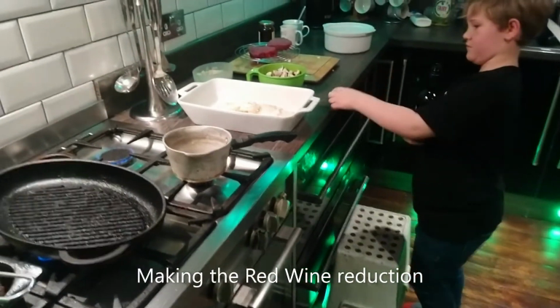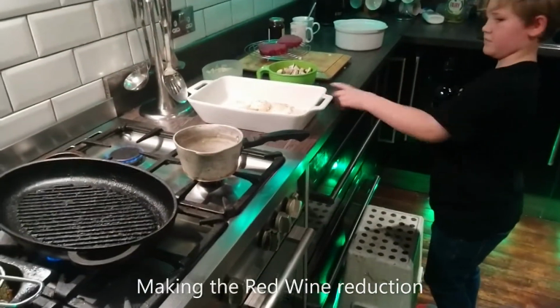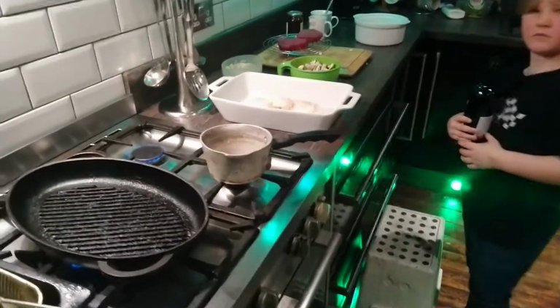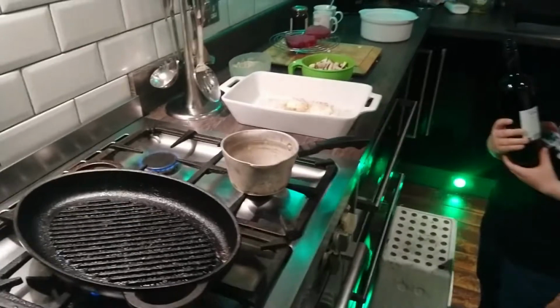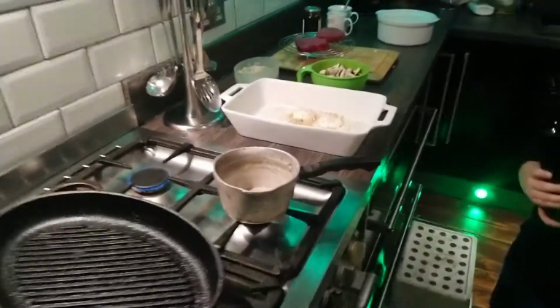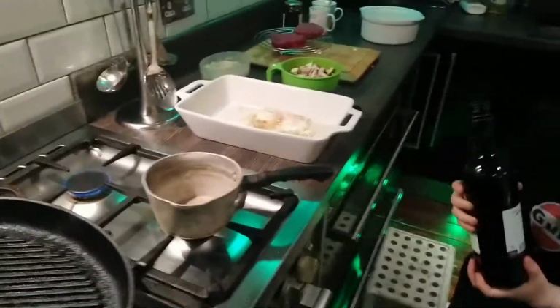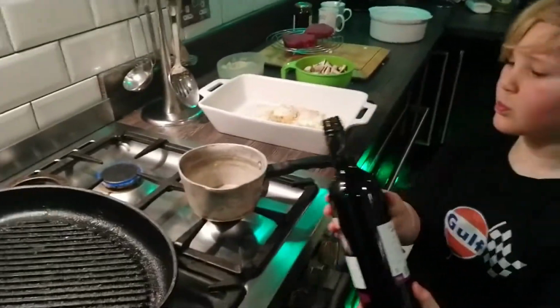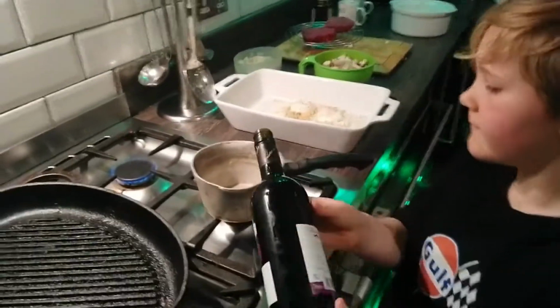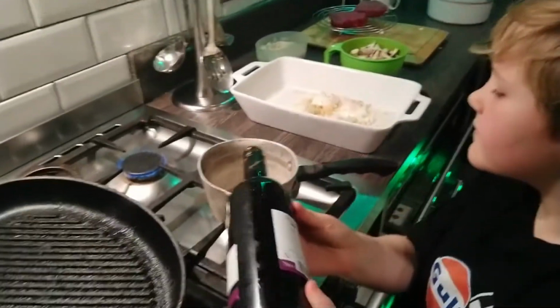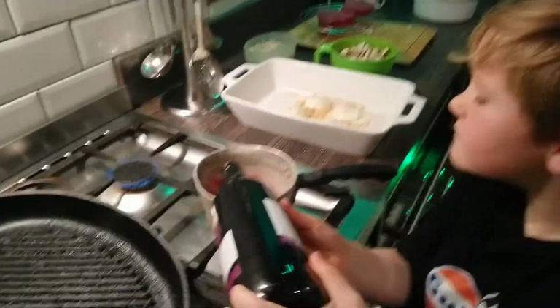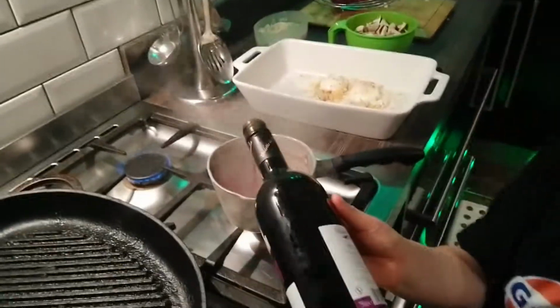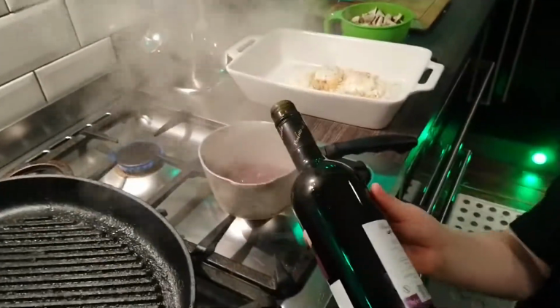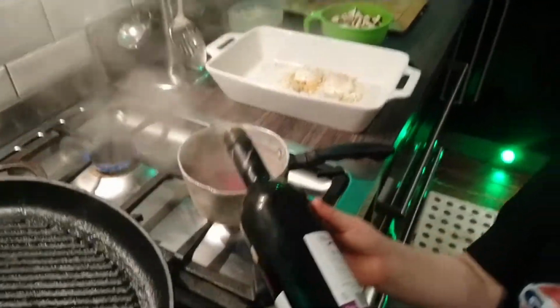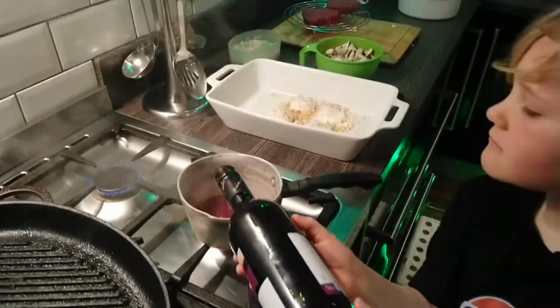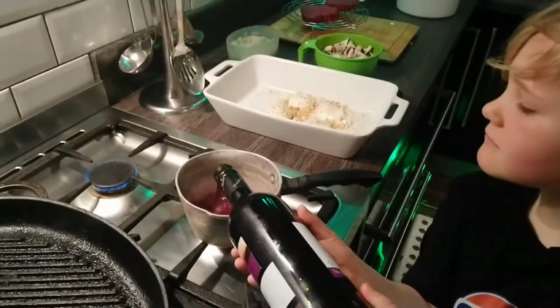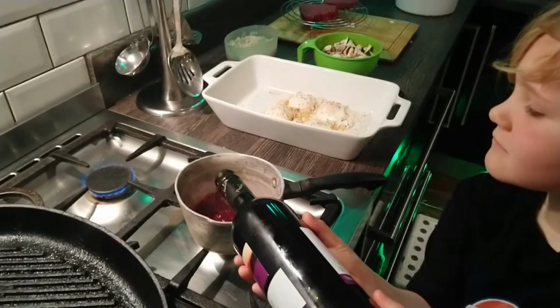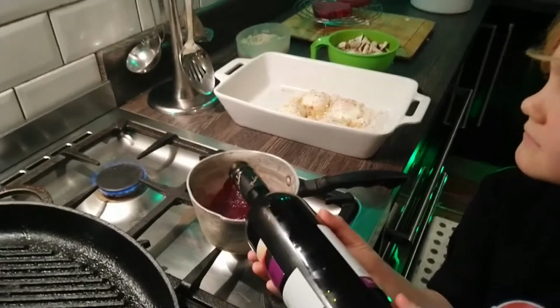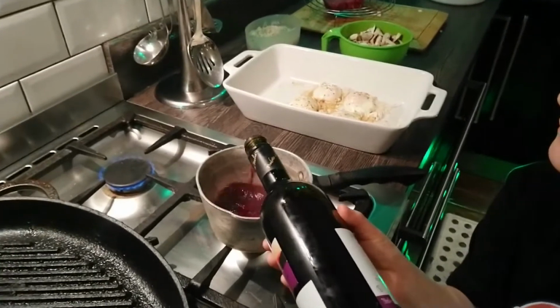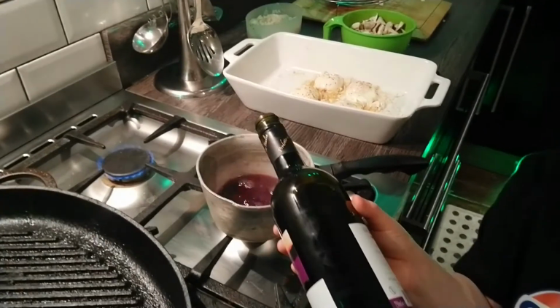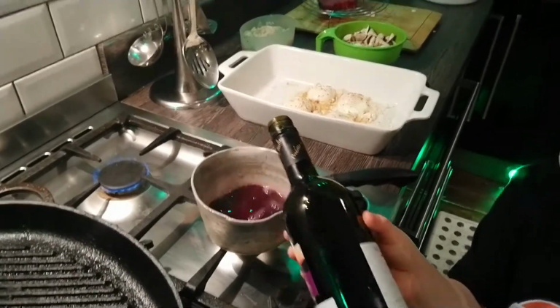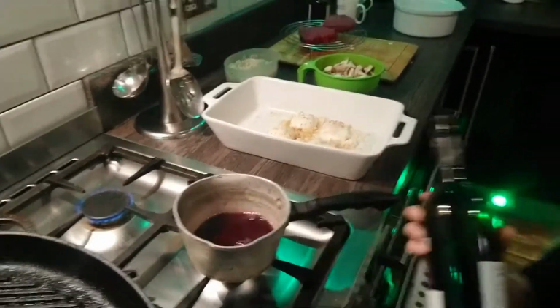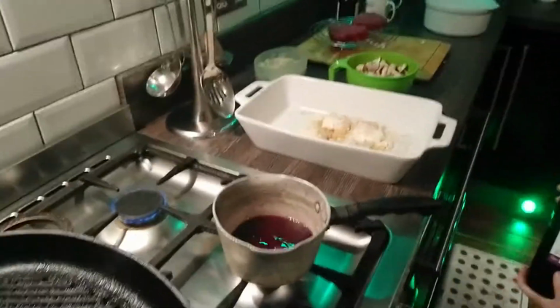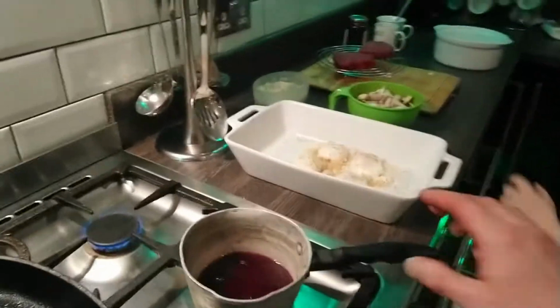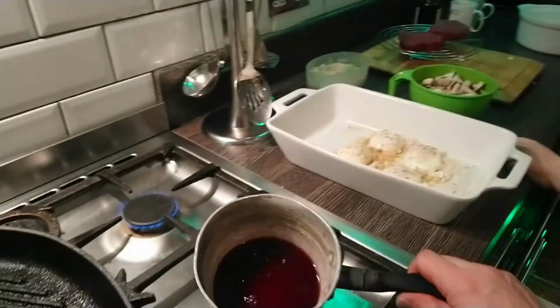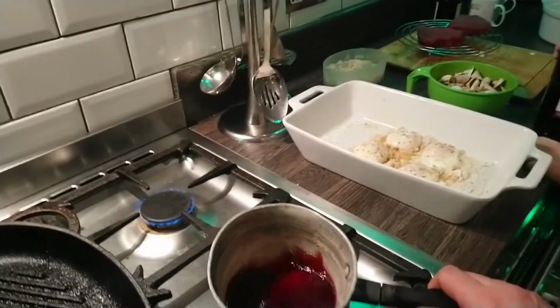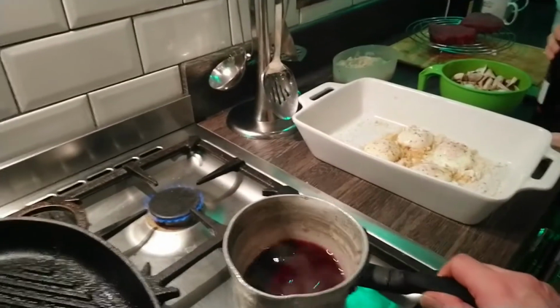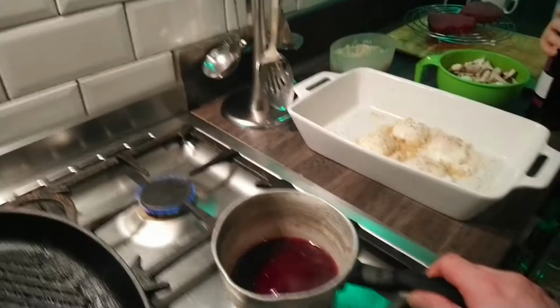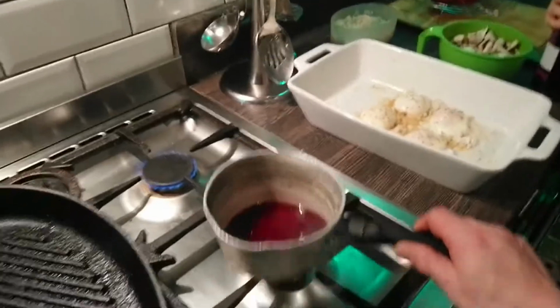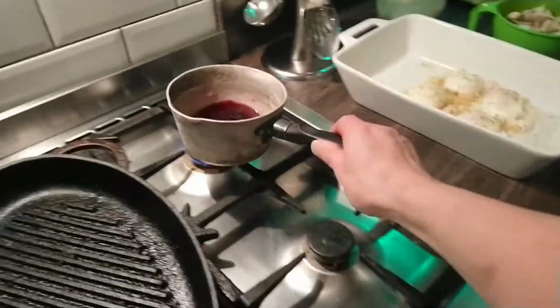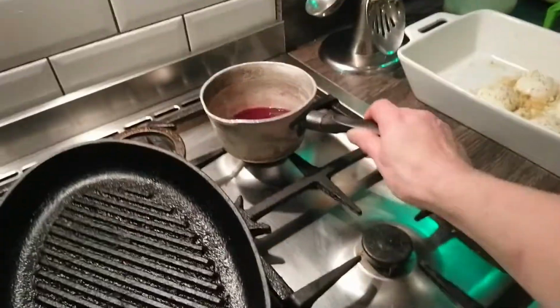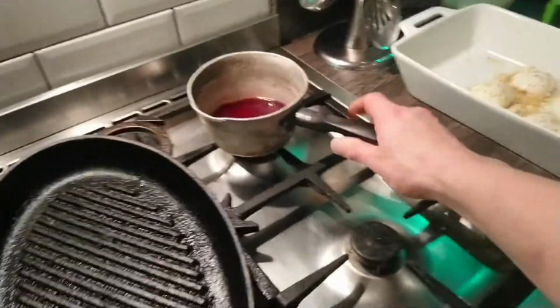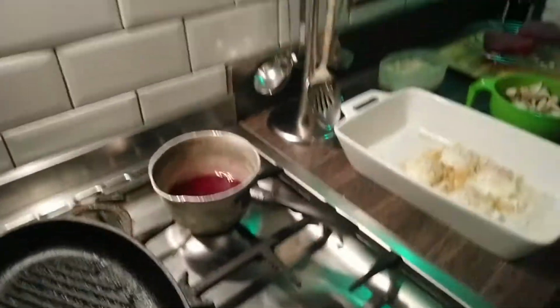A good cup full in the pan. The pan's just a little warm, so then we'll put that on to be reducing.